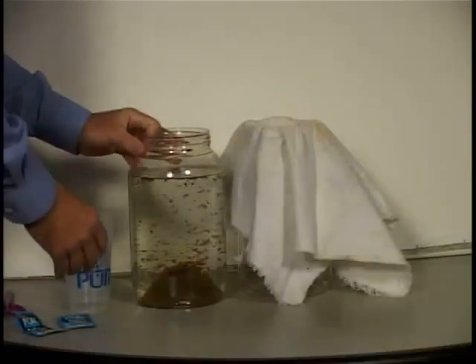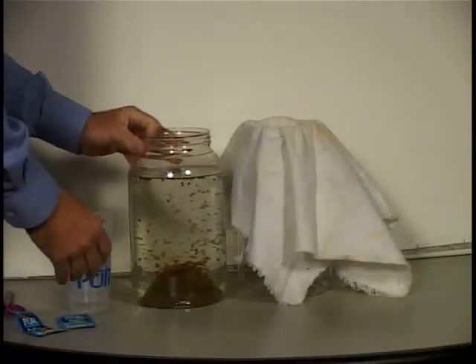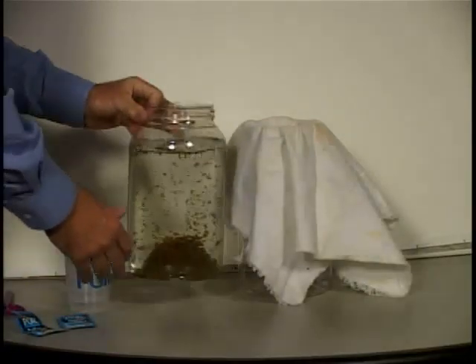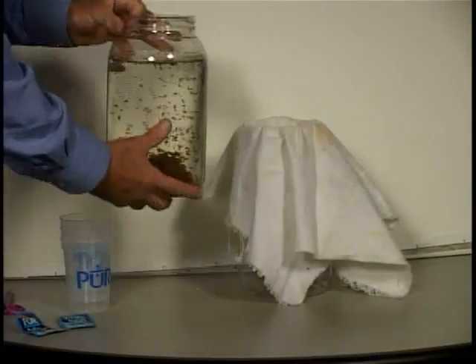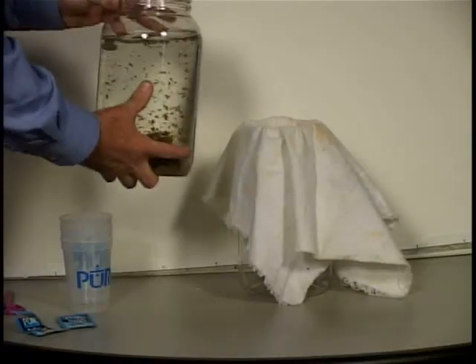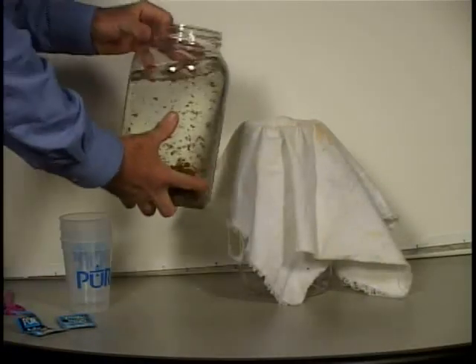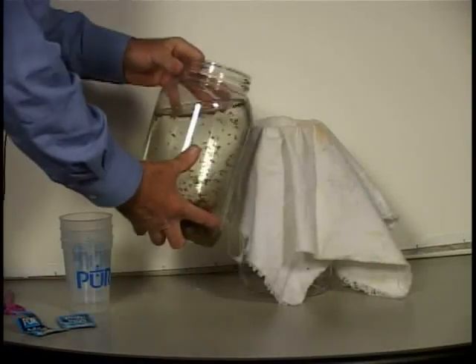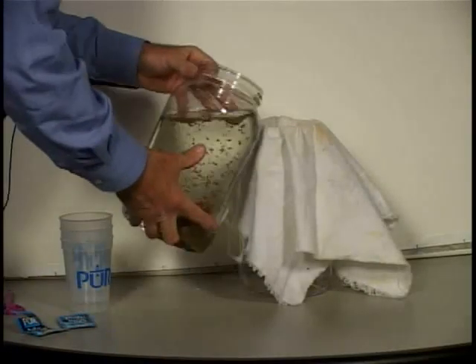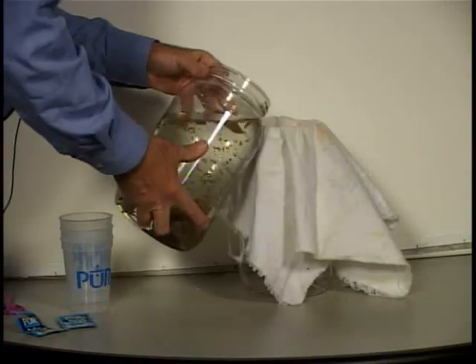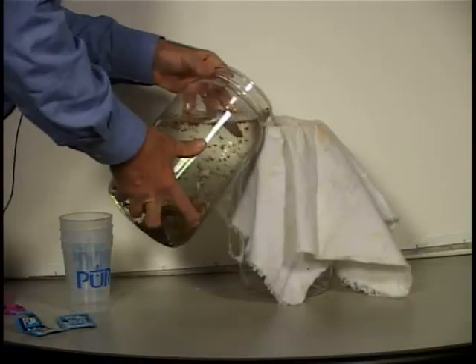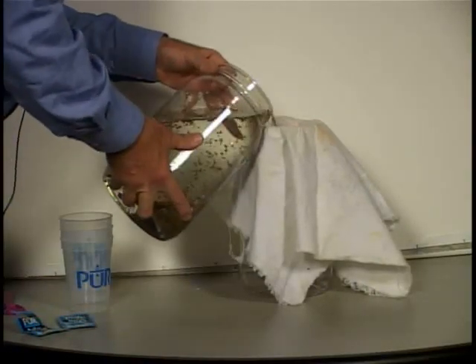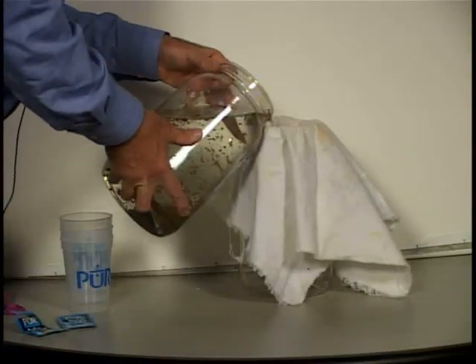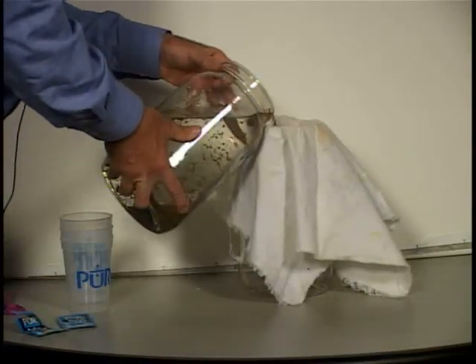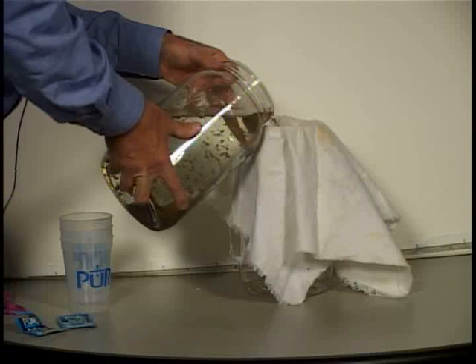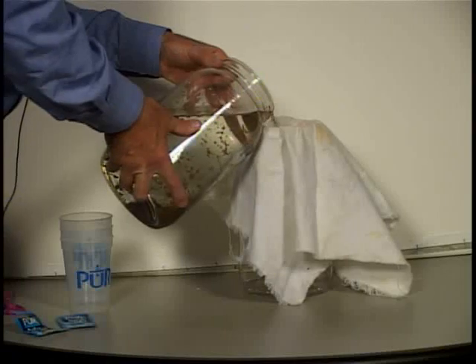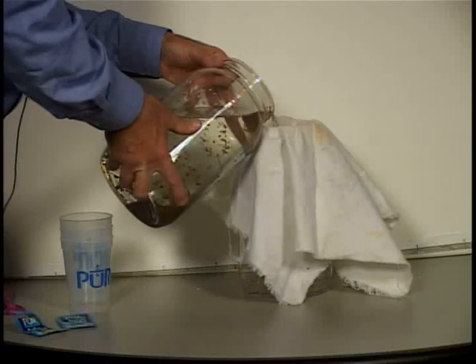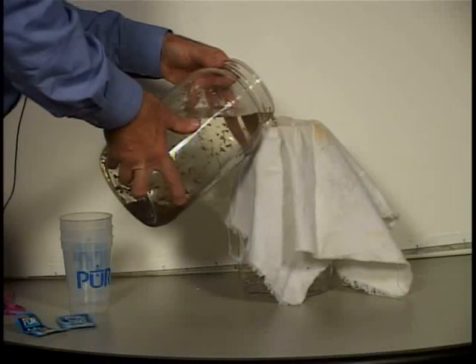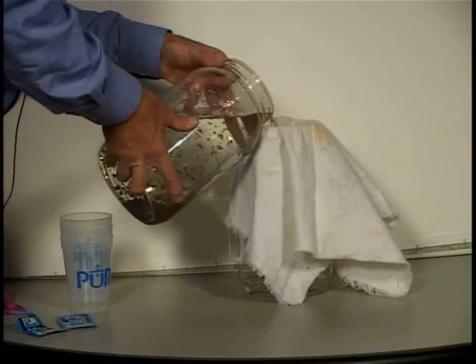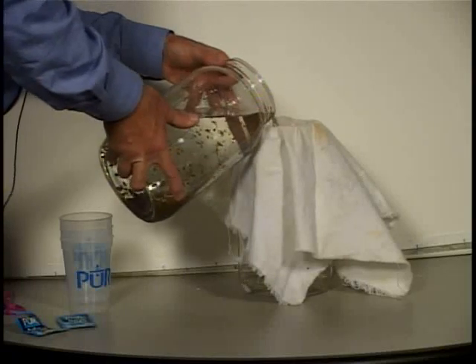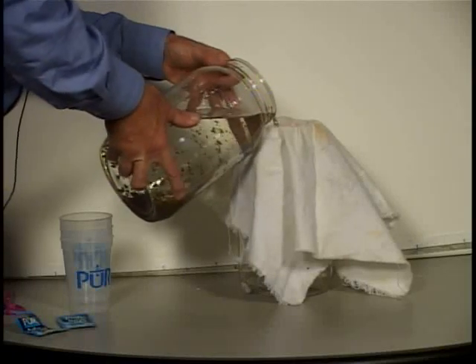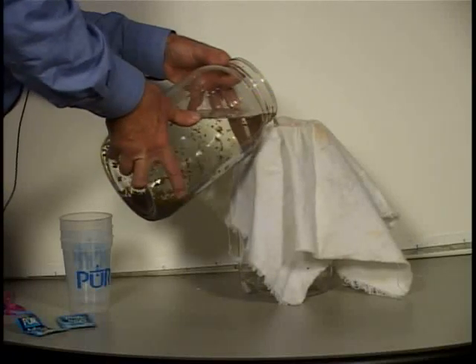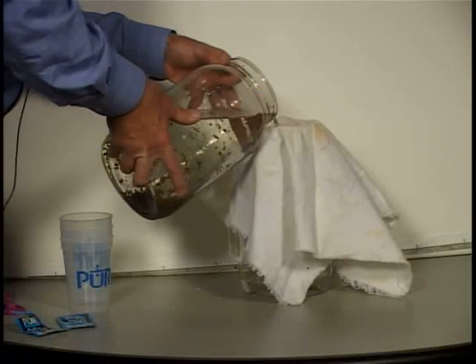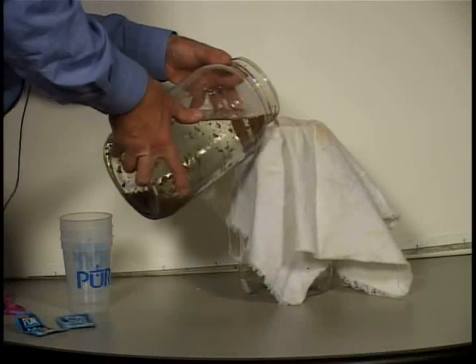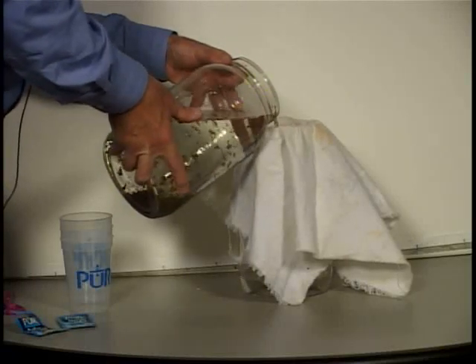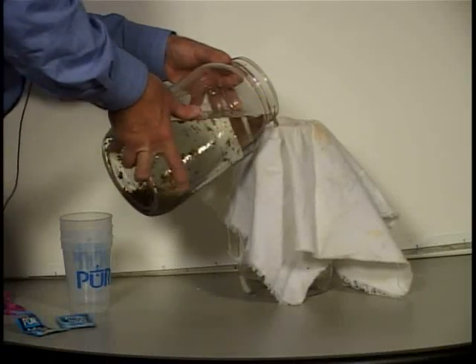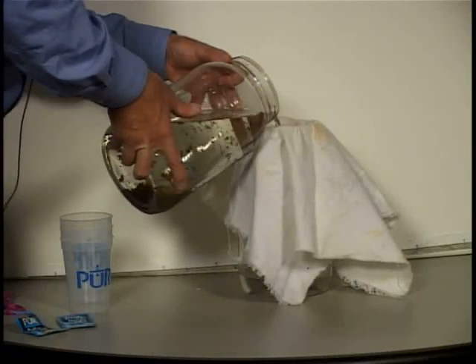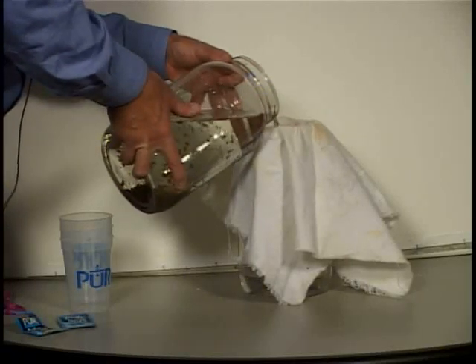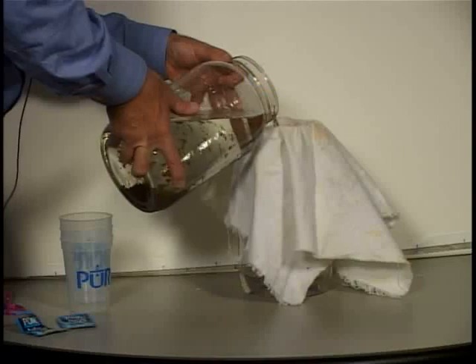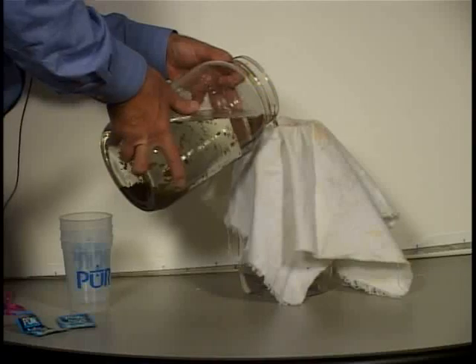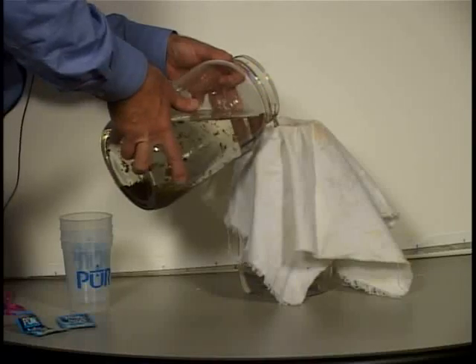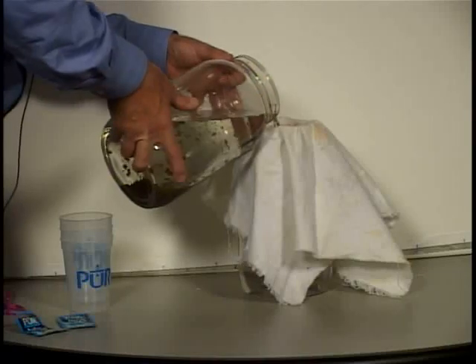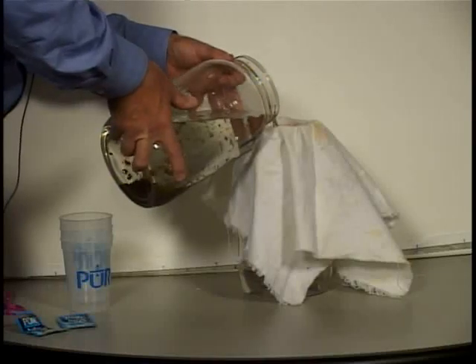So the next step is to filter it through a clean cloth into a container. Any cotton cloth works fine. If none of the residue goes through, then you know the cloth is fine — it's a good cloth for filtering.